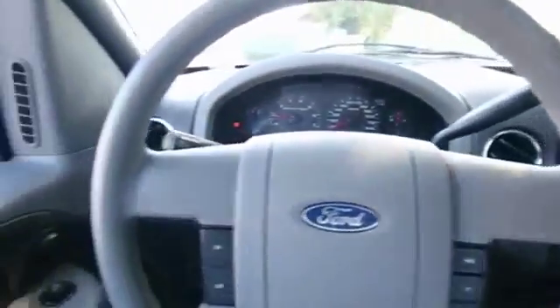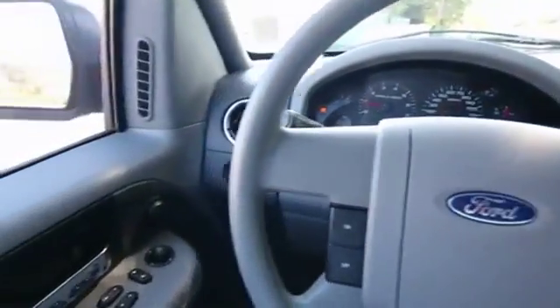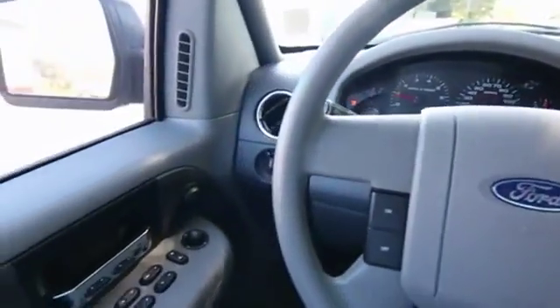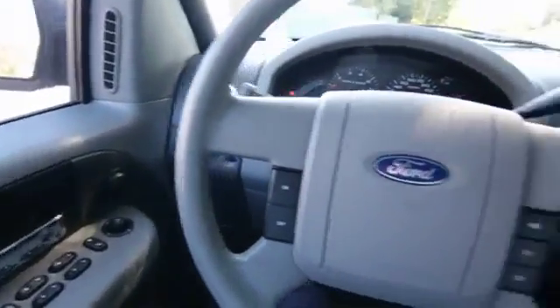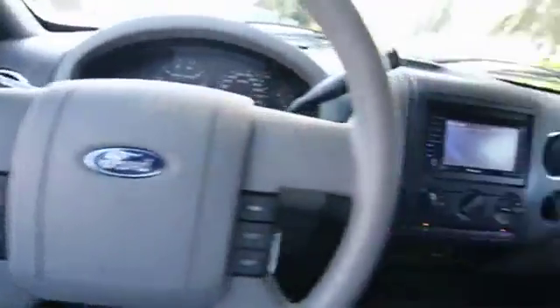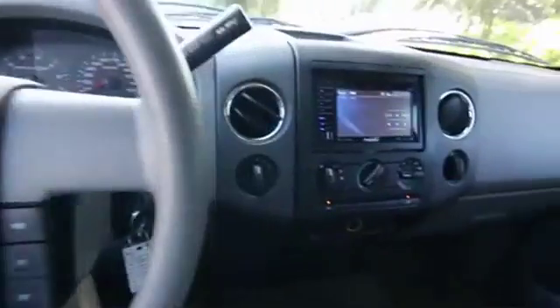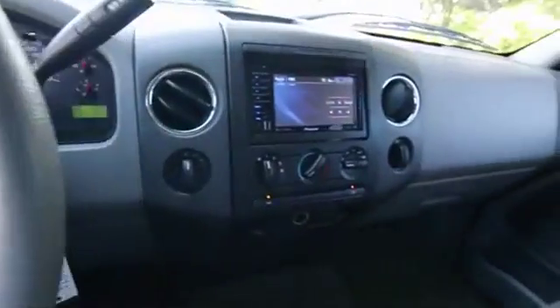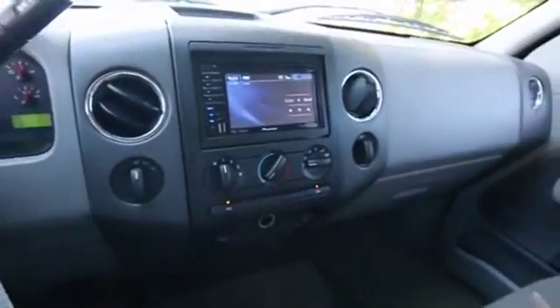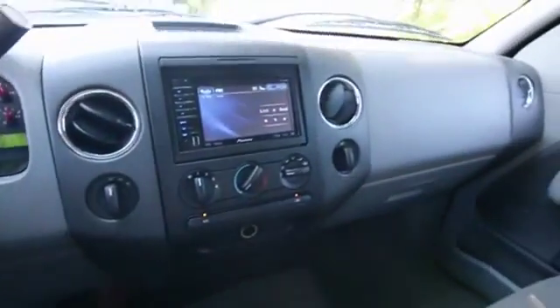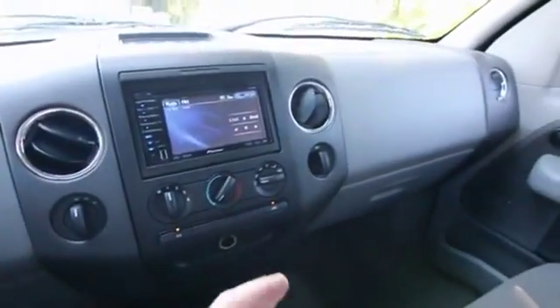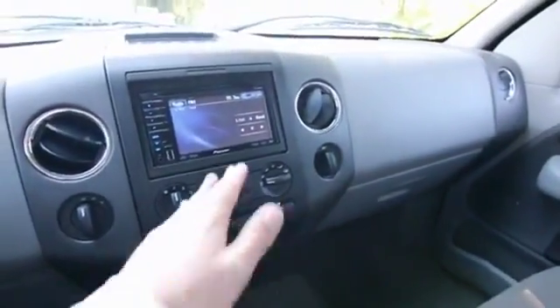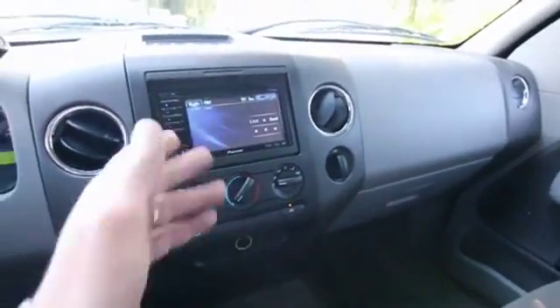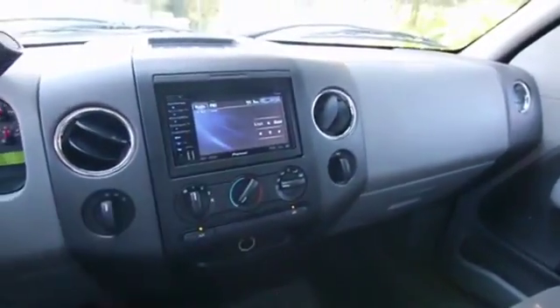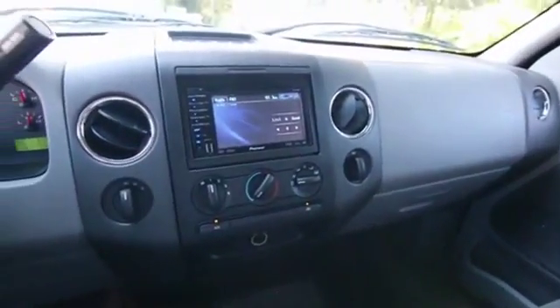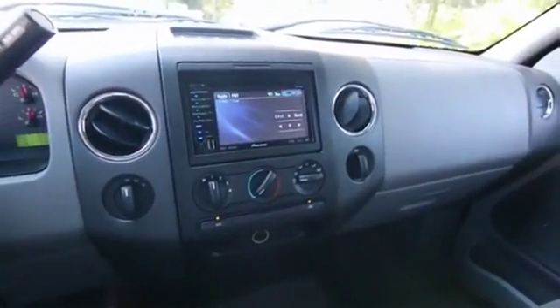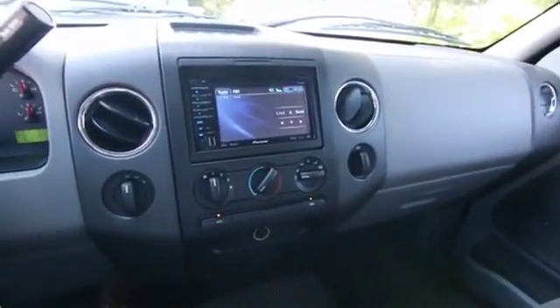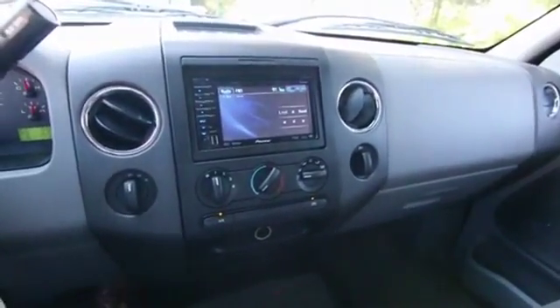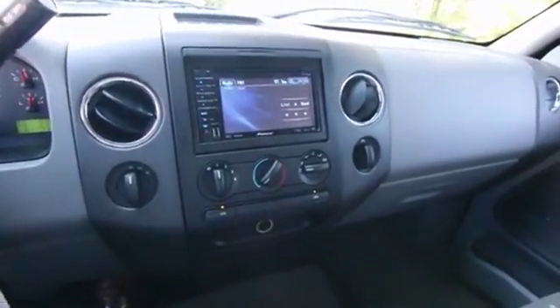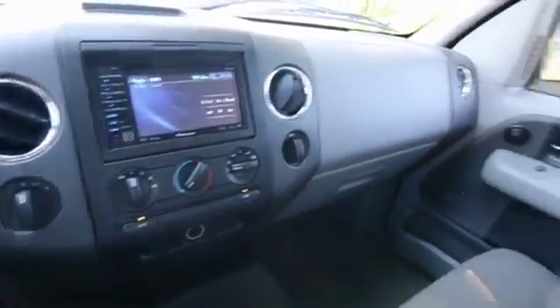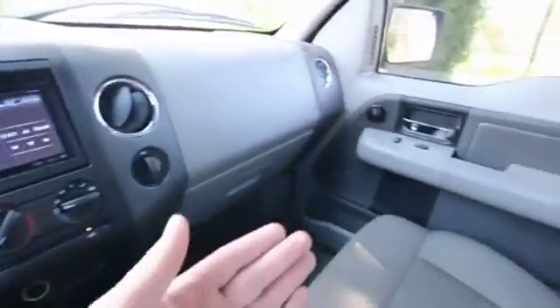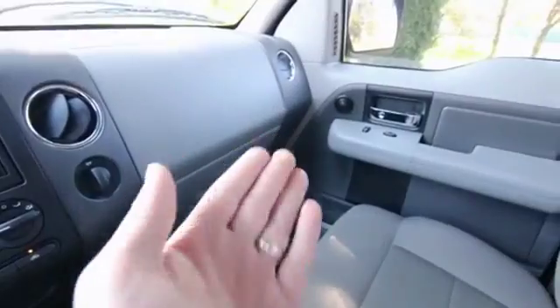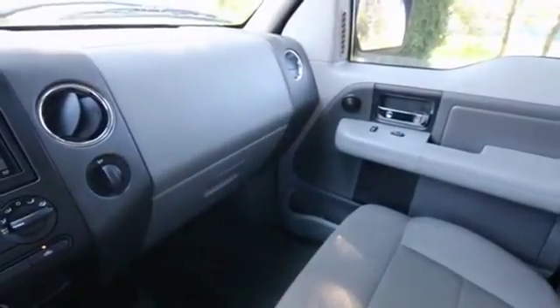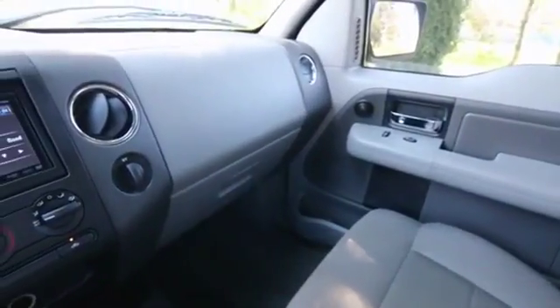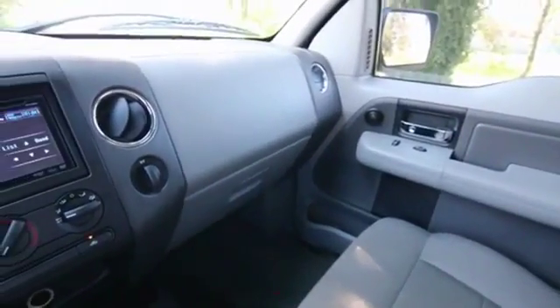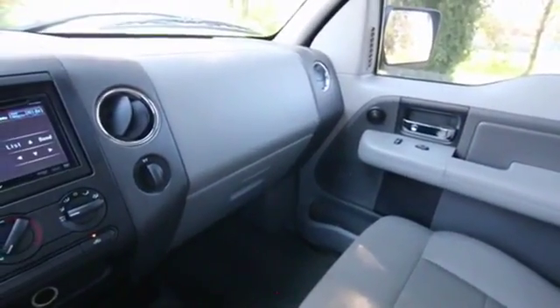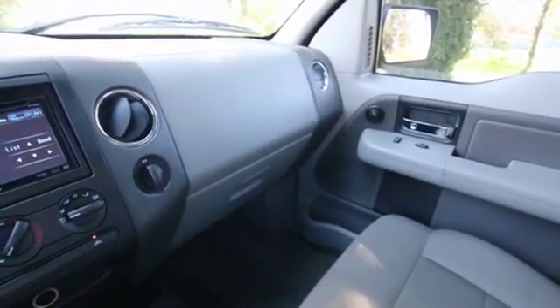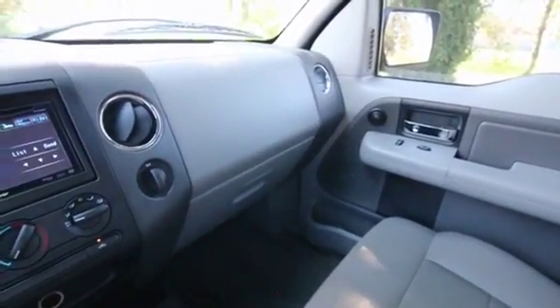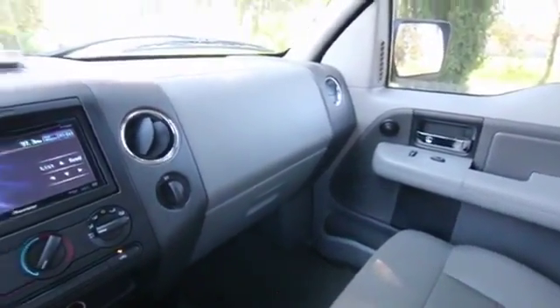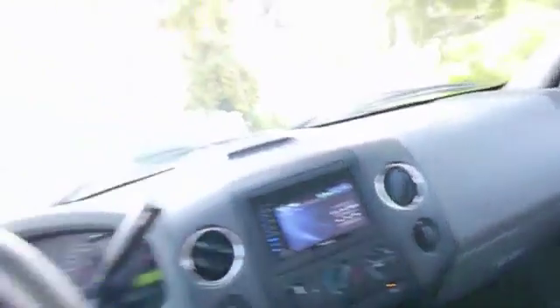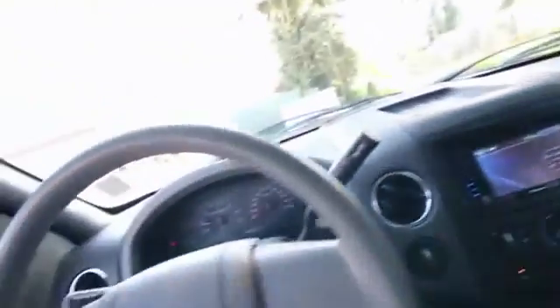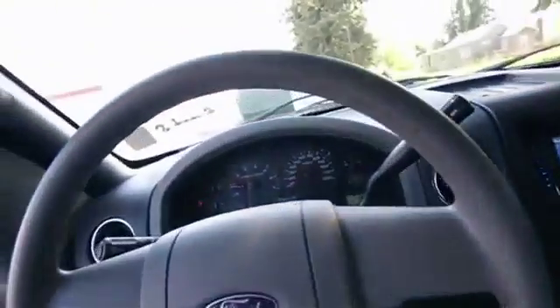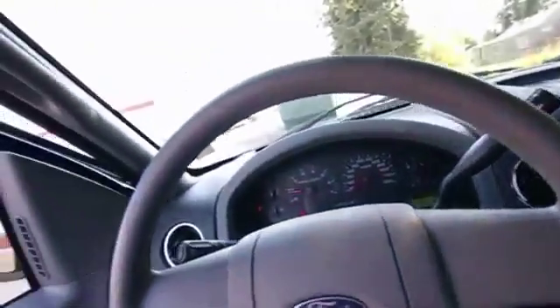This one also features a custom audio system. It features a Pioneer infotainment system, and it looks like they installed some aftermarket speakers in the front as well as the rear.